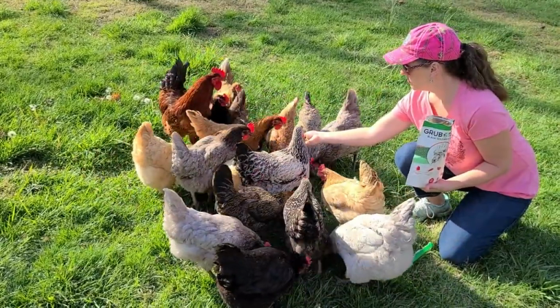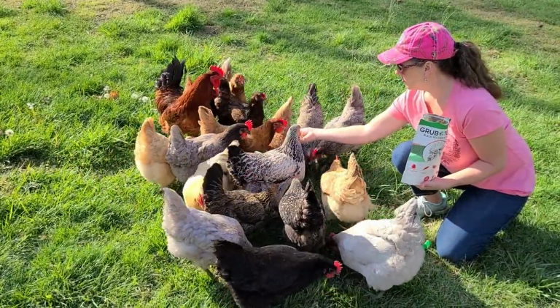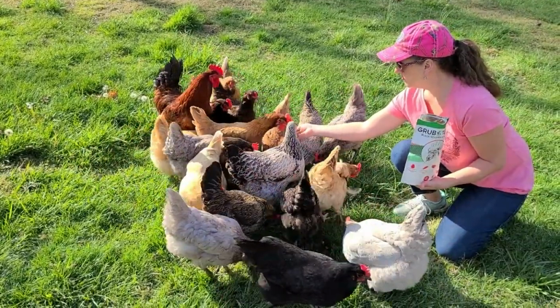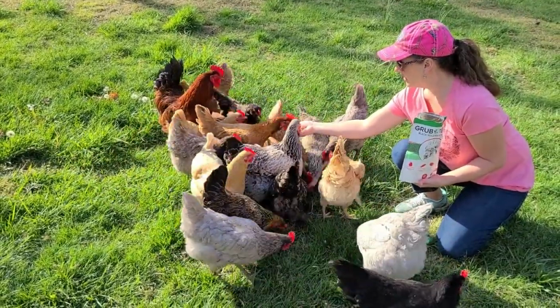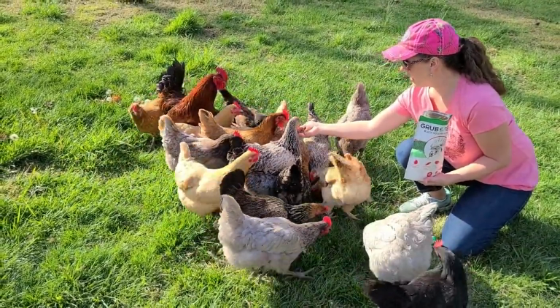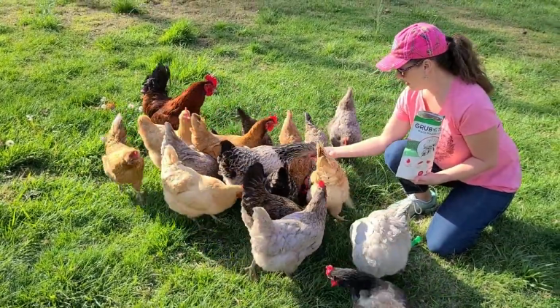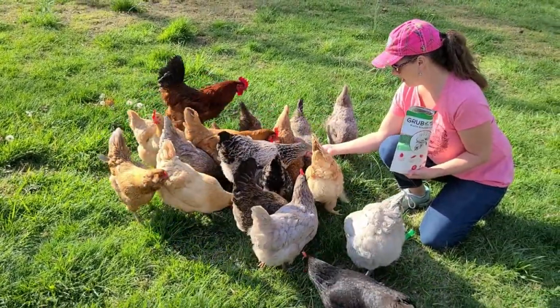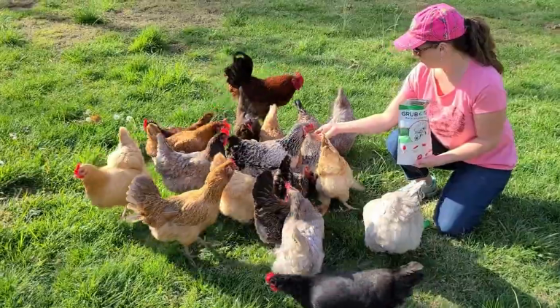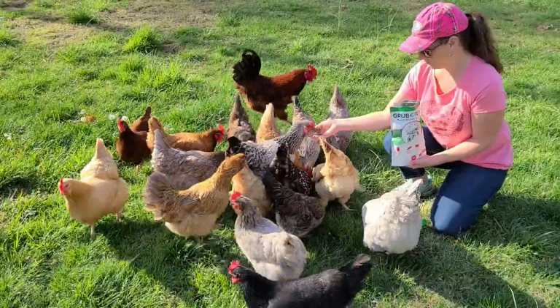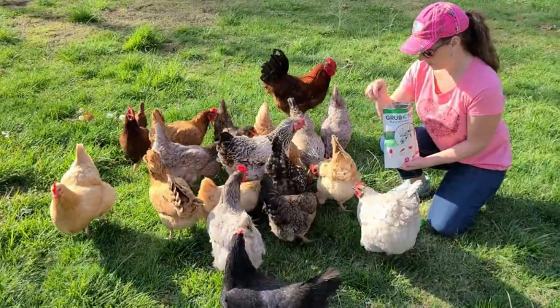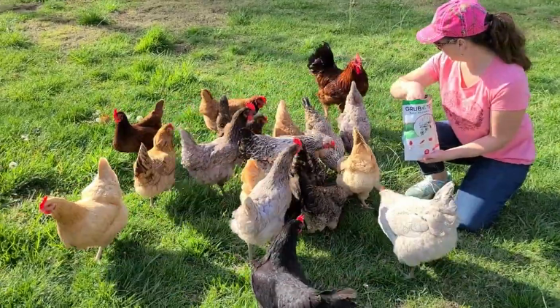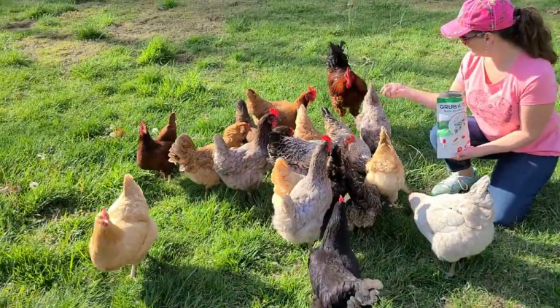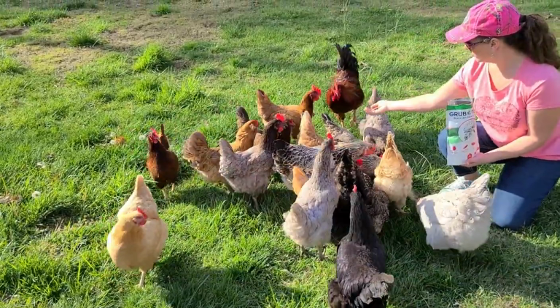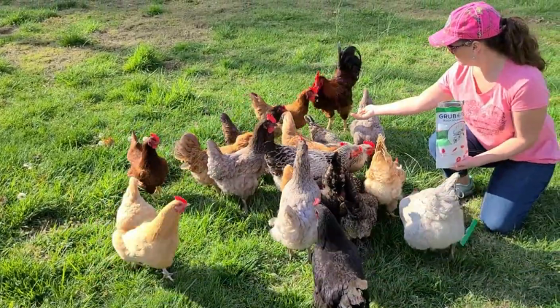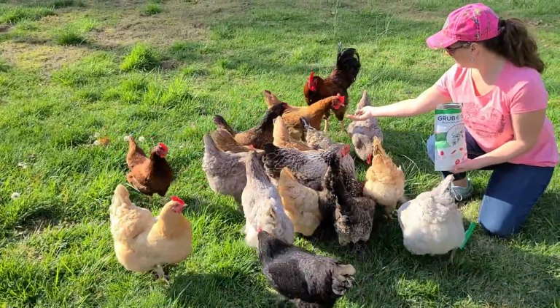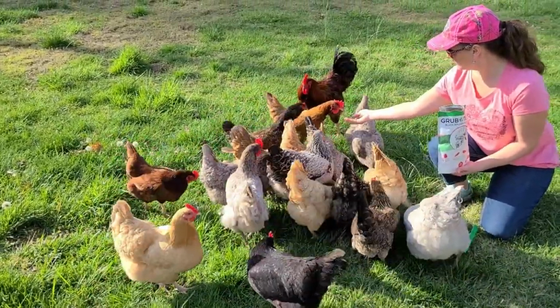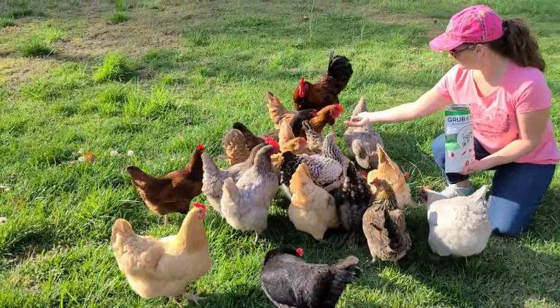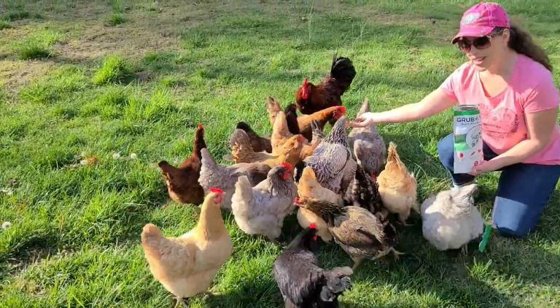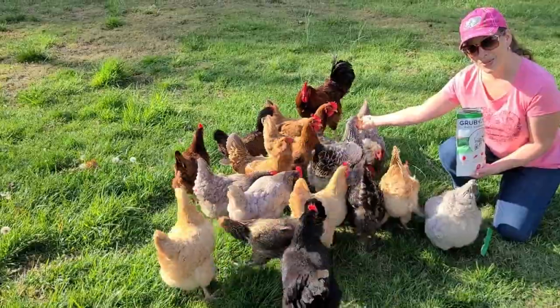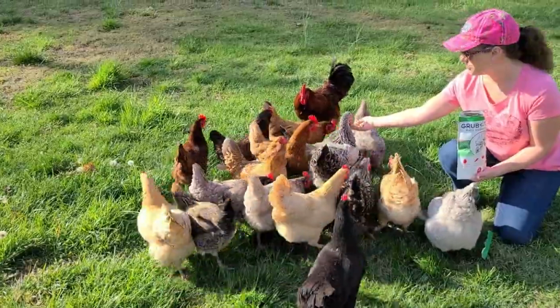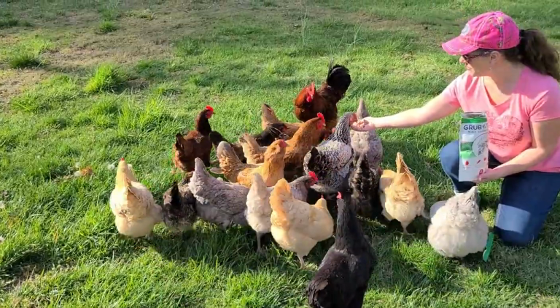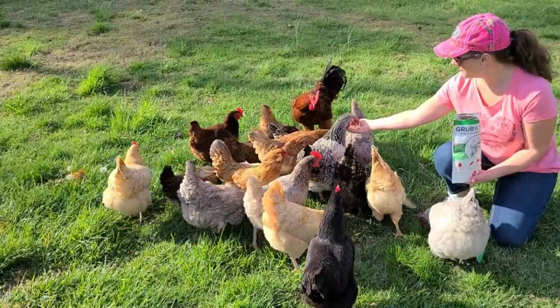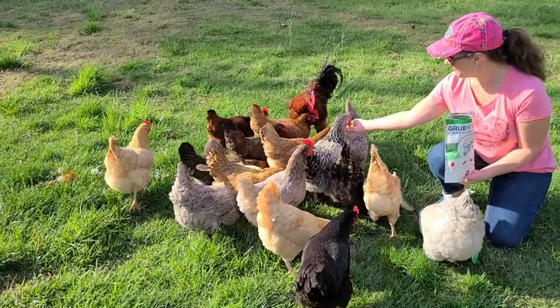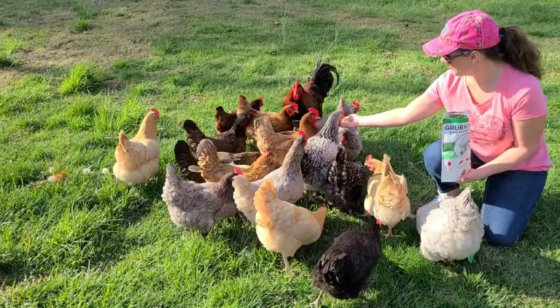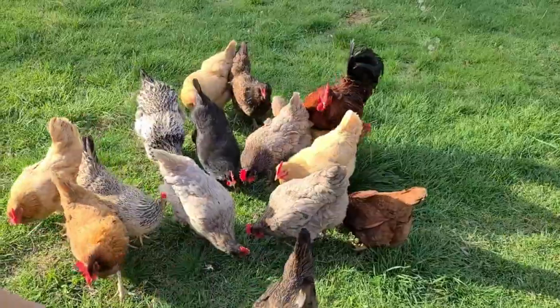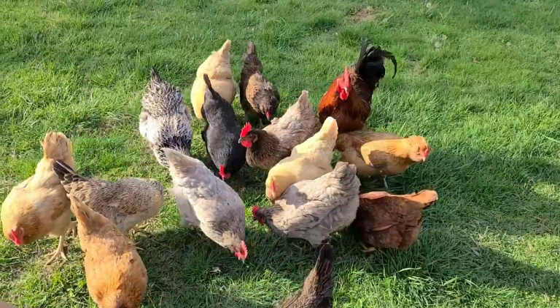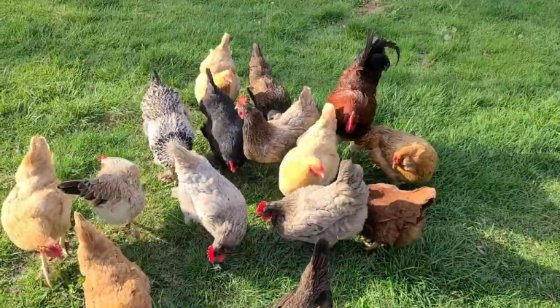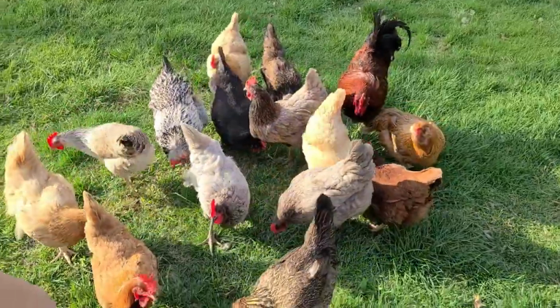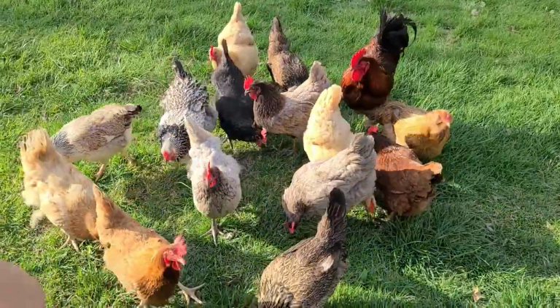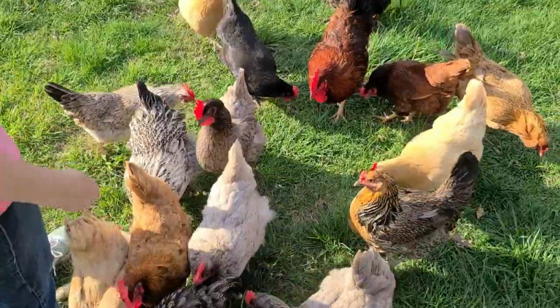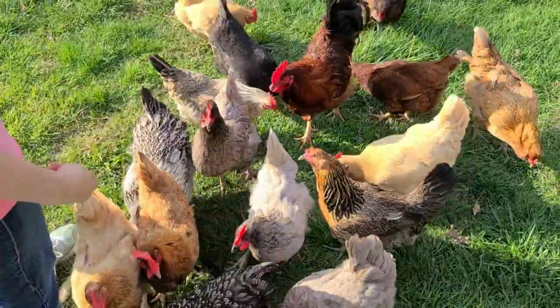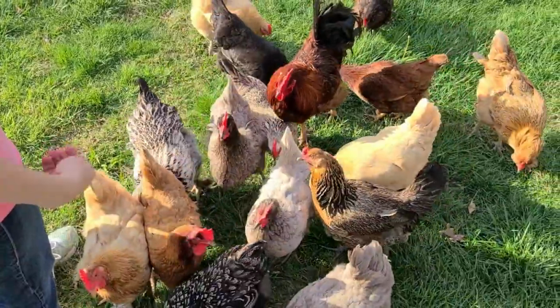As you can tell, we like a lot of different breeds of chicken — we don't just have one kind, we like a variety. I'm trying to get the rooster to come to me. At Grubterra, they focus on healing the earth.